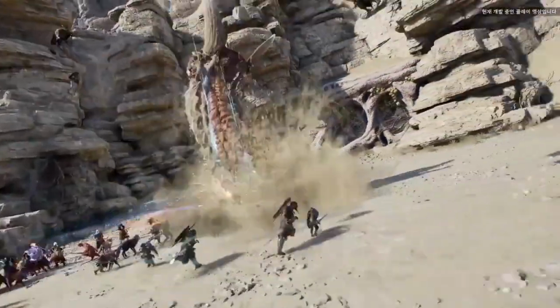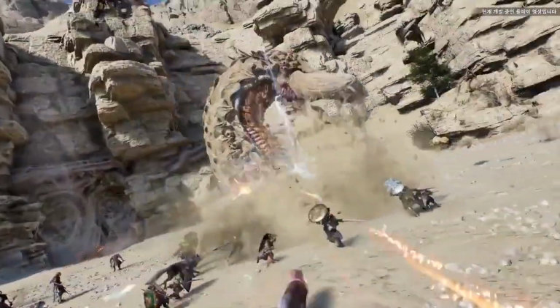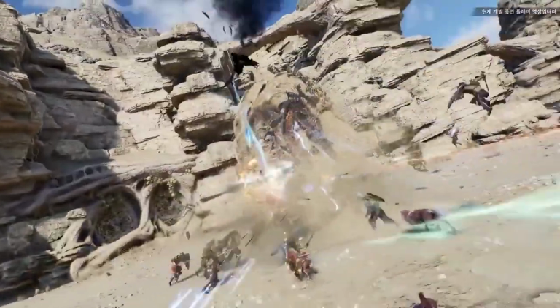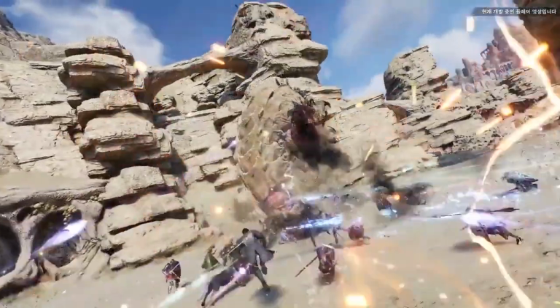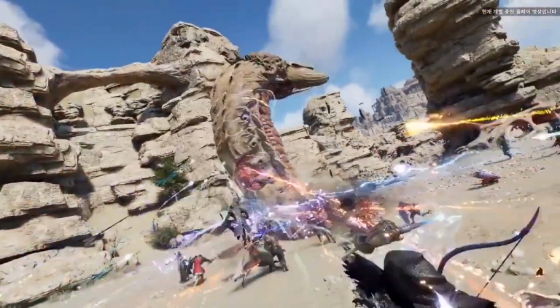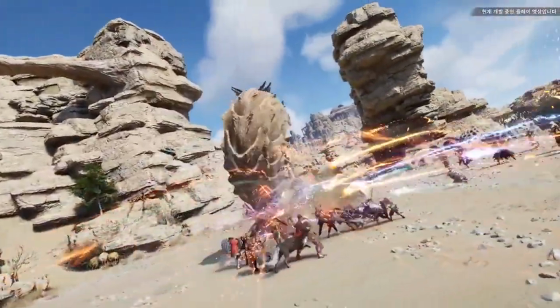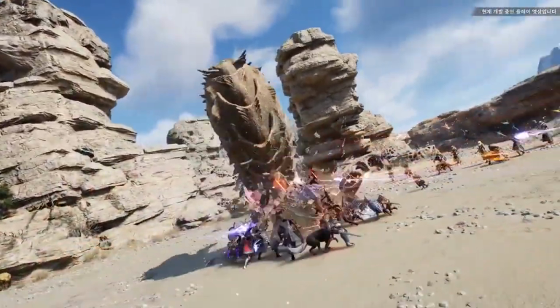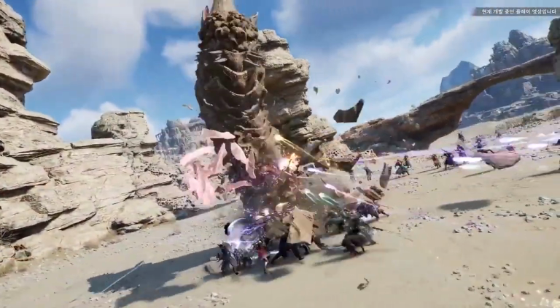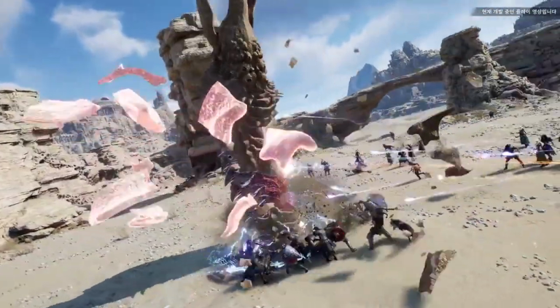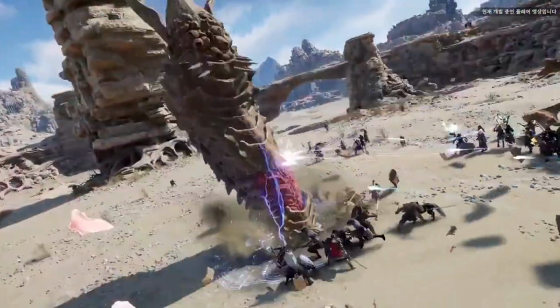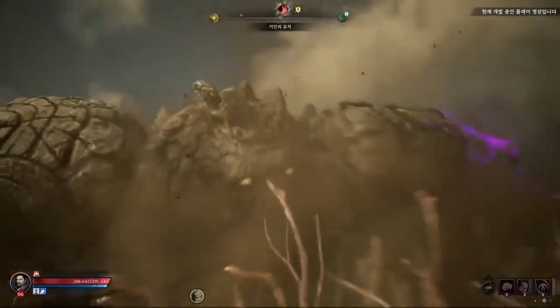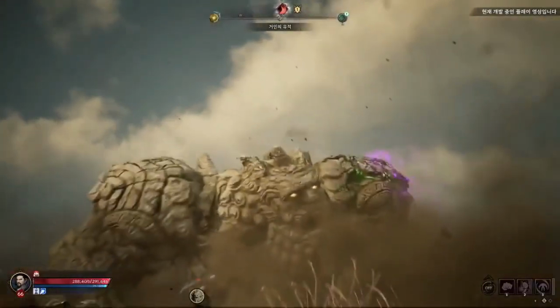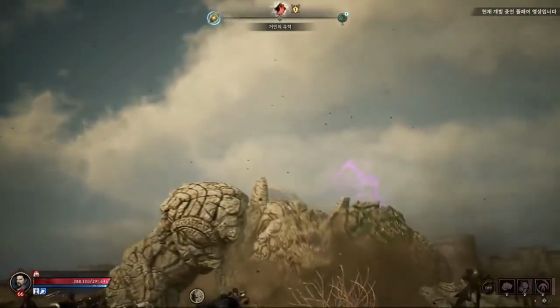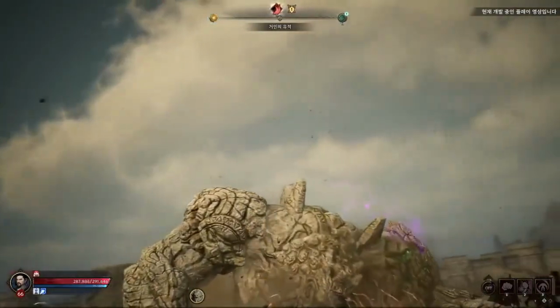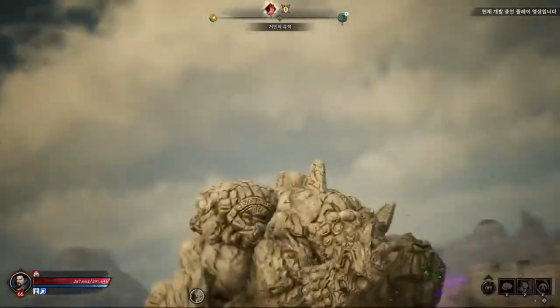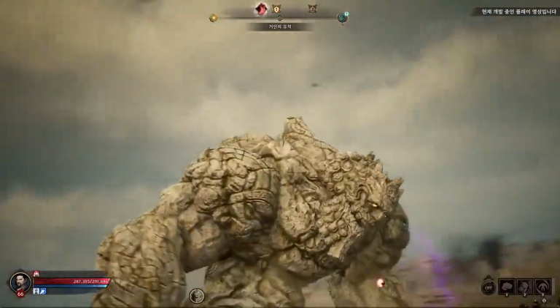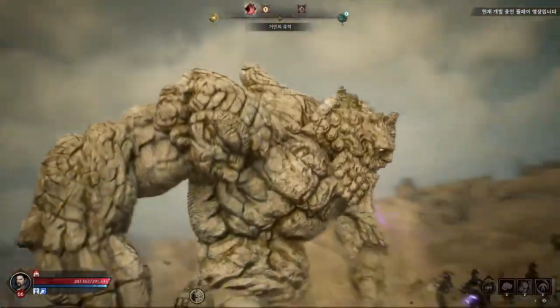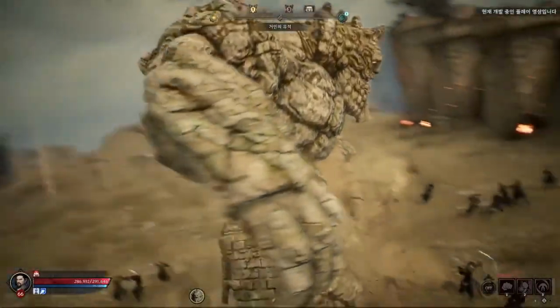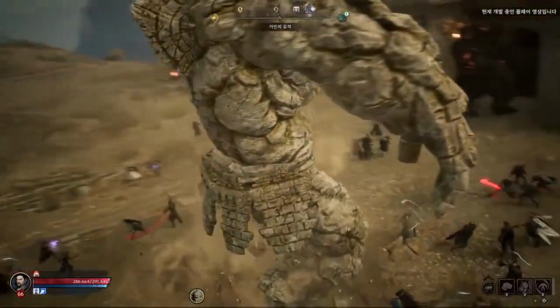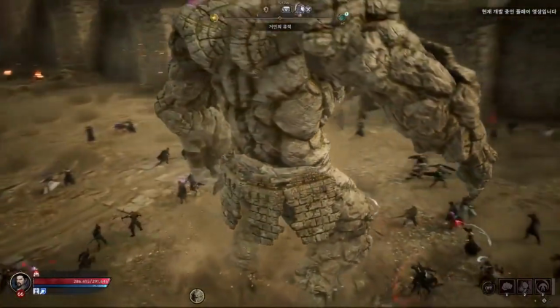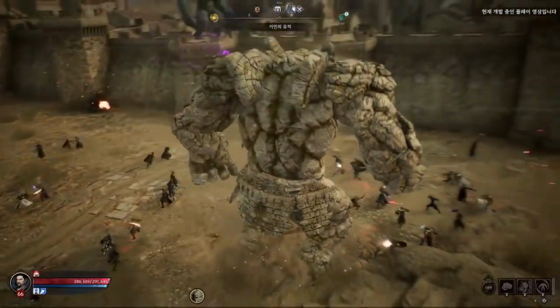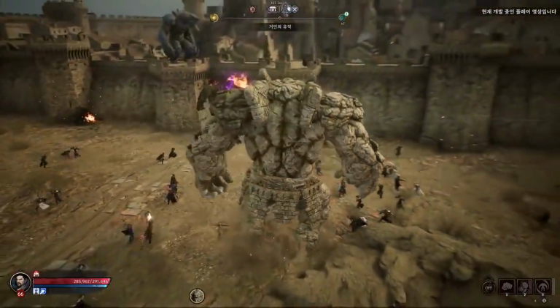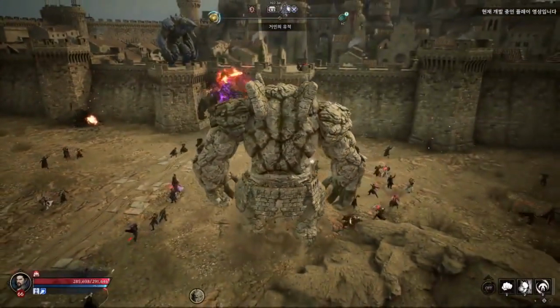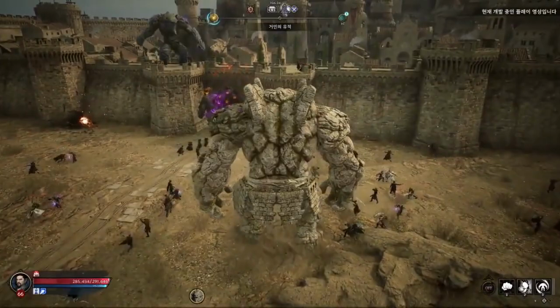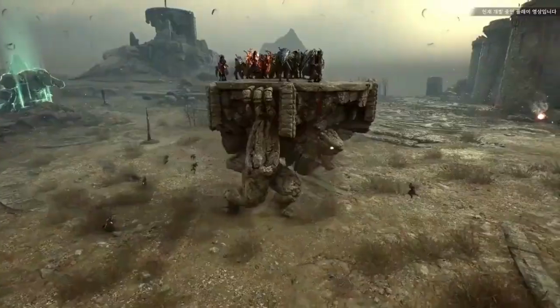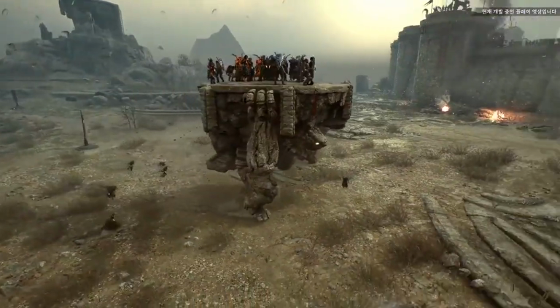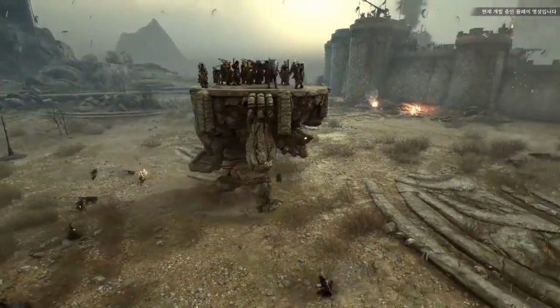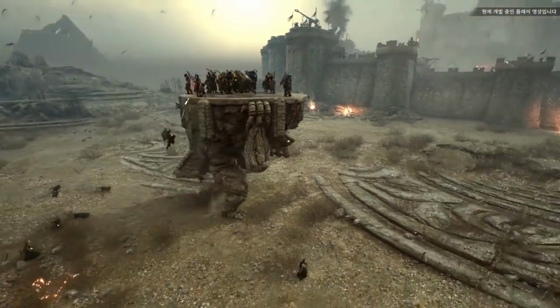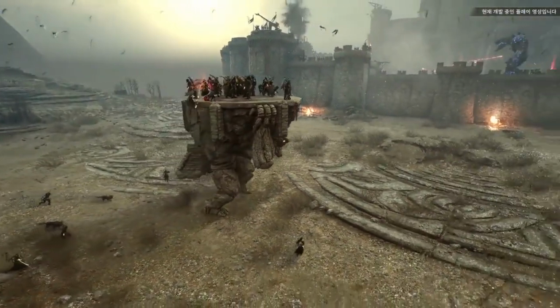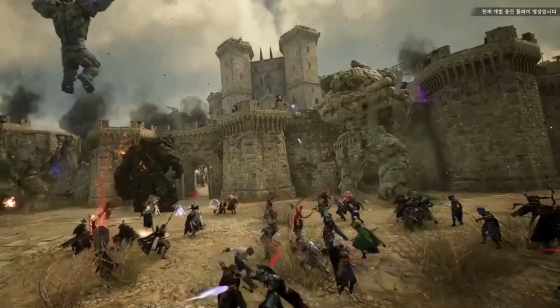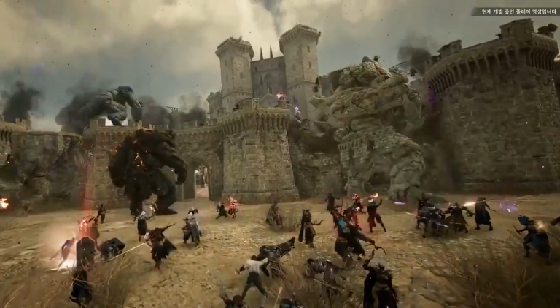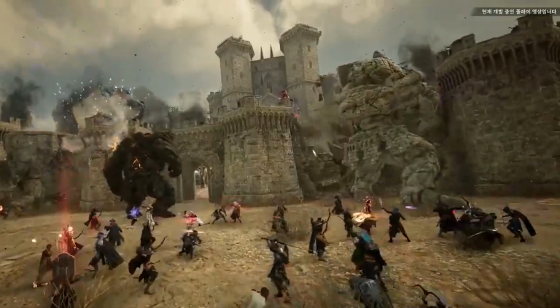Exploring the story map by clicking on various items, players can discover information about monsters, boss encounters, character introductions, and episodic stories that reveal the history, discoveries, and more of the game world. If you're interested in the lore and background of the game, the story map is a great place to start.